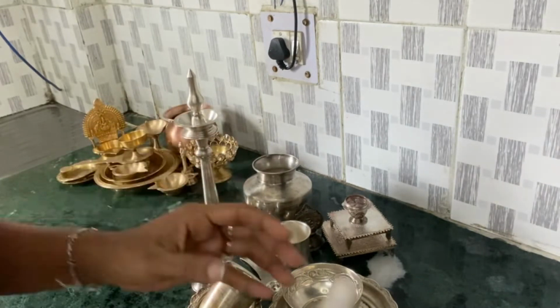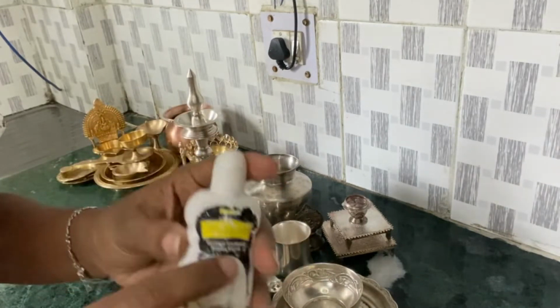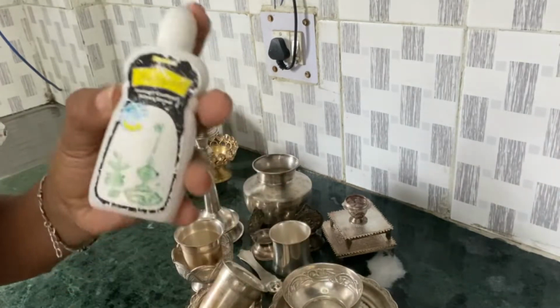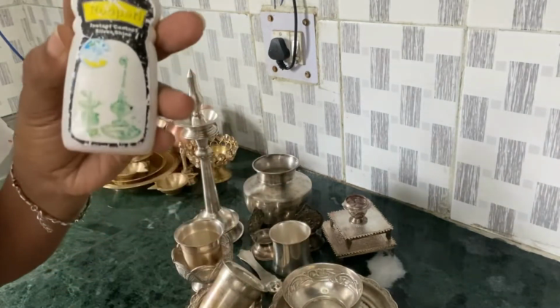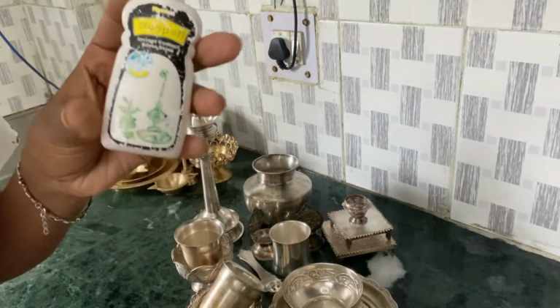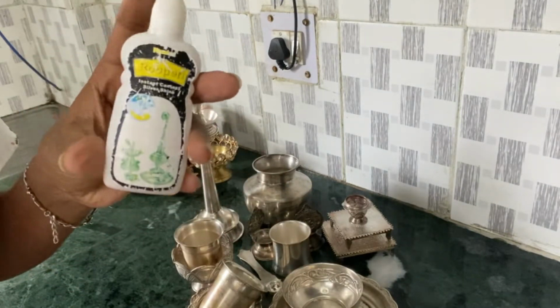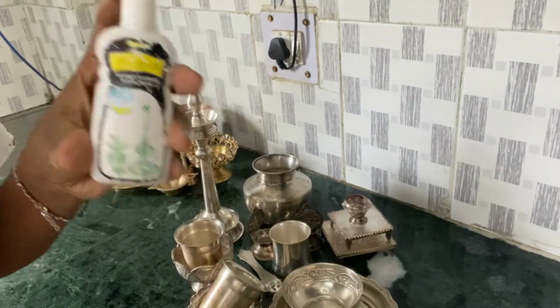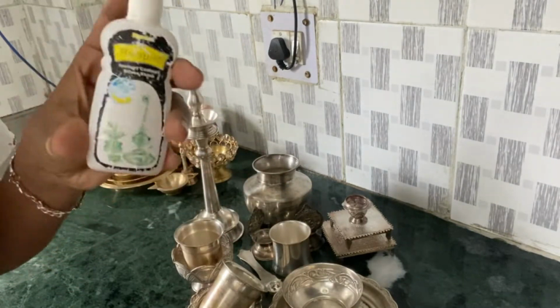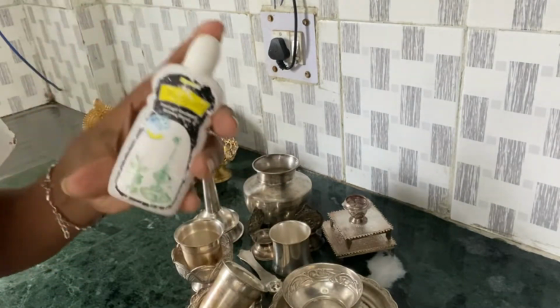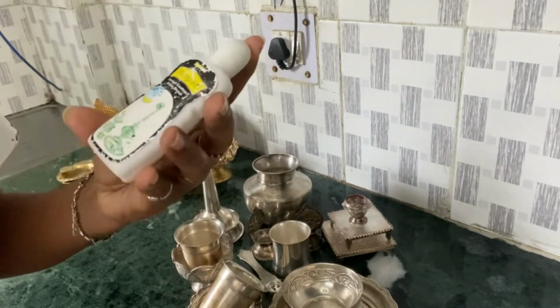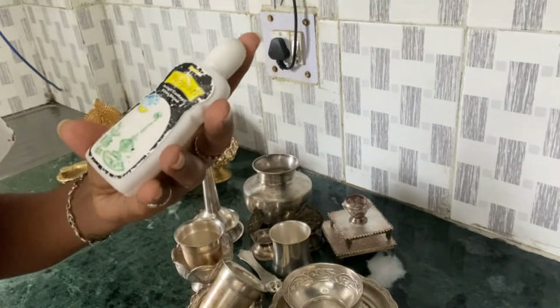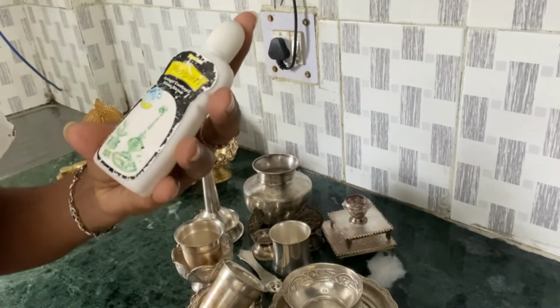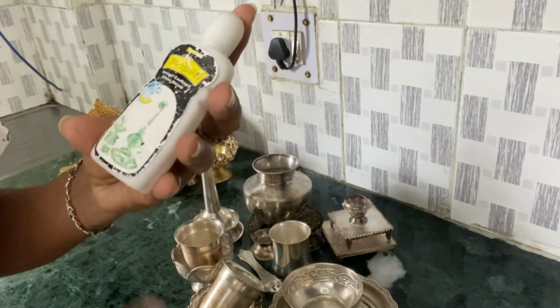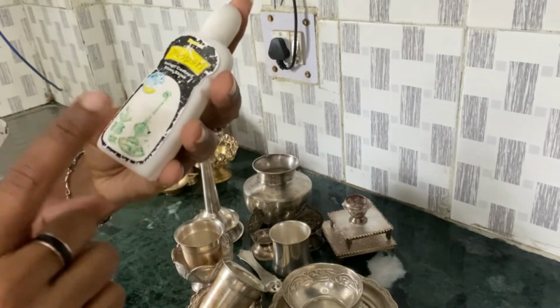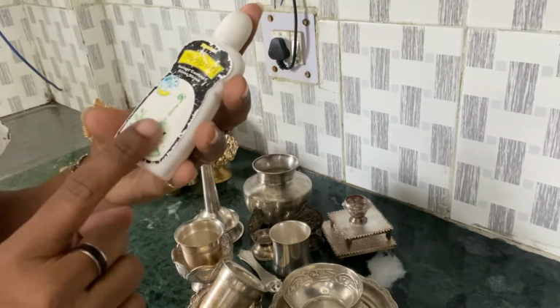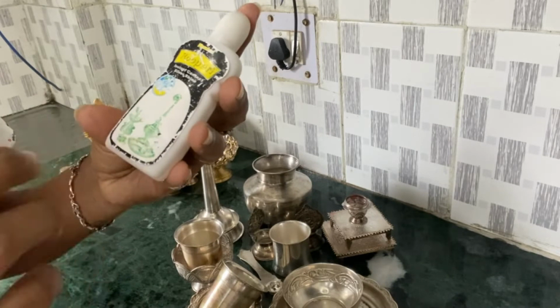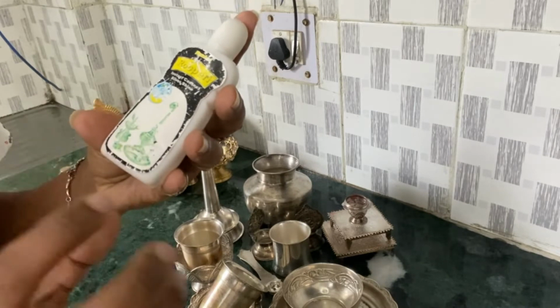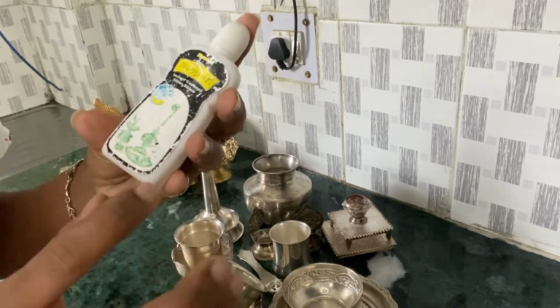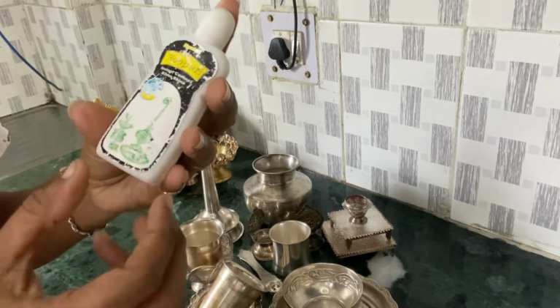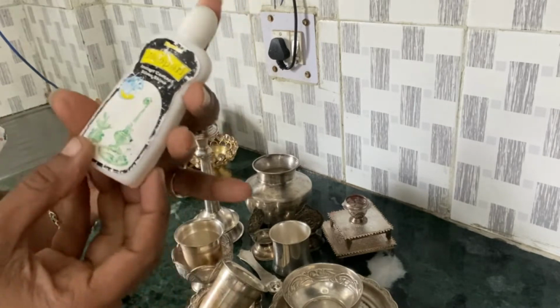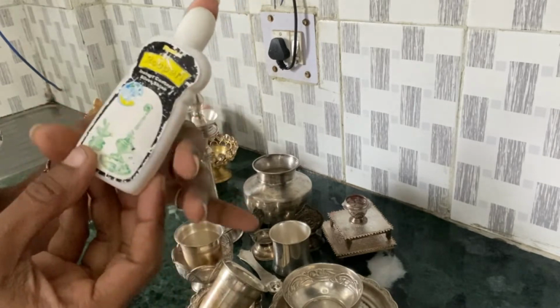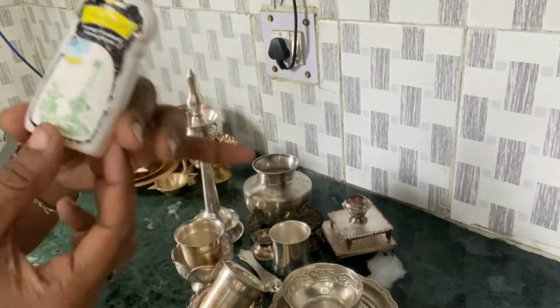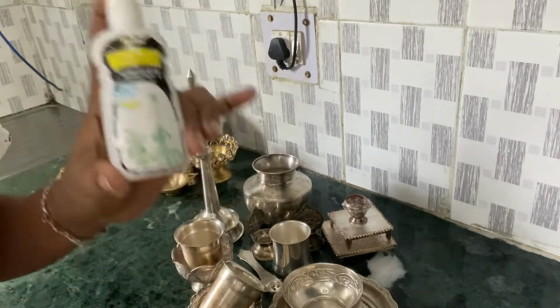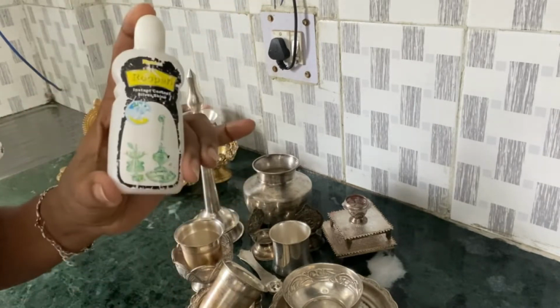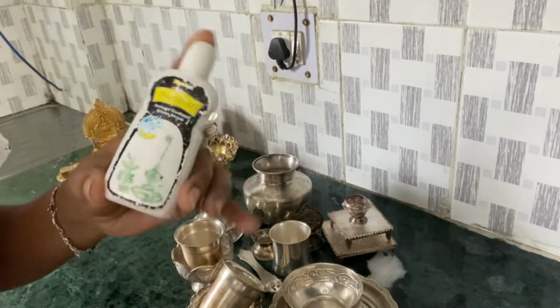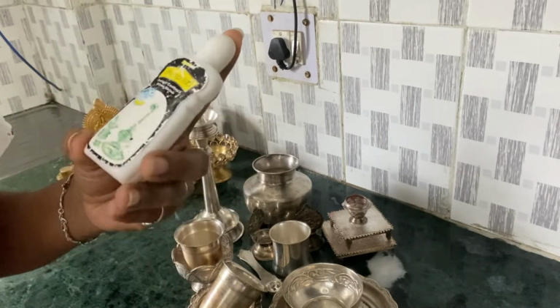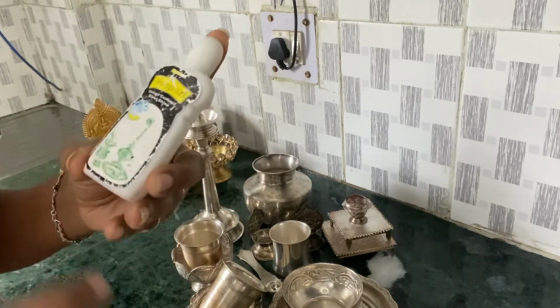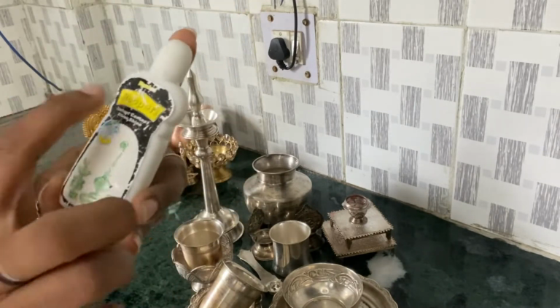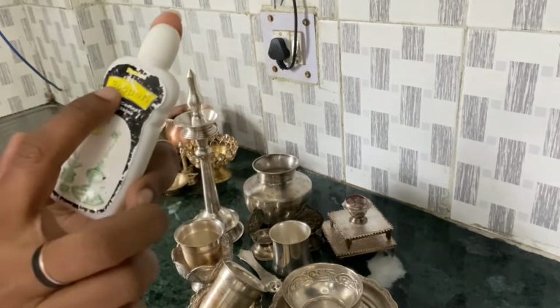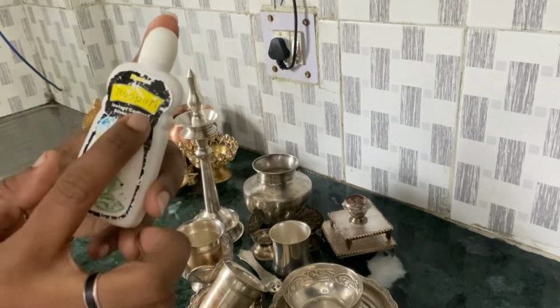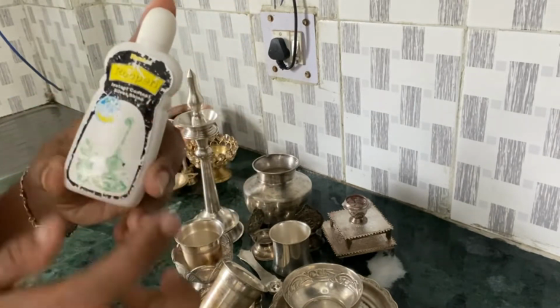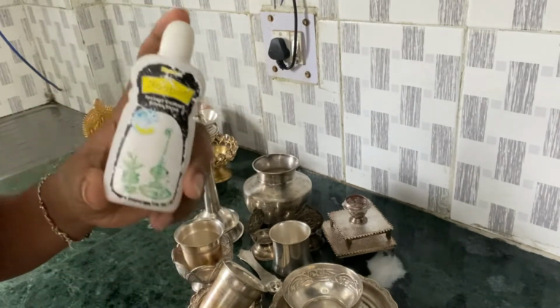Here is a shop. In the shop, there is a silver wash. The name is Ruby.